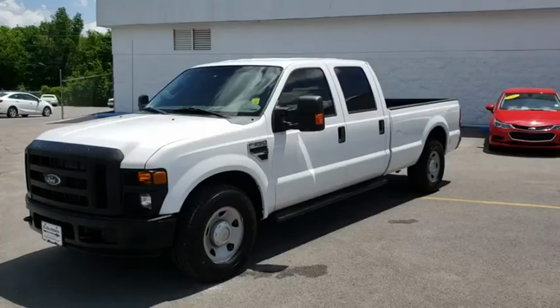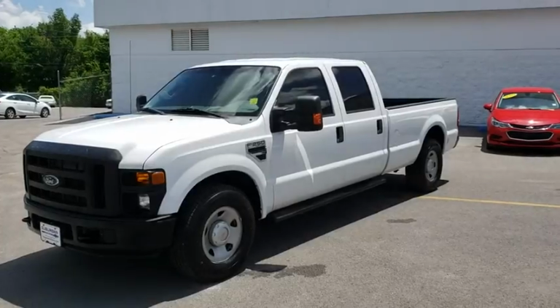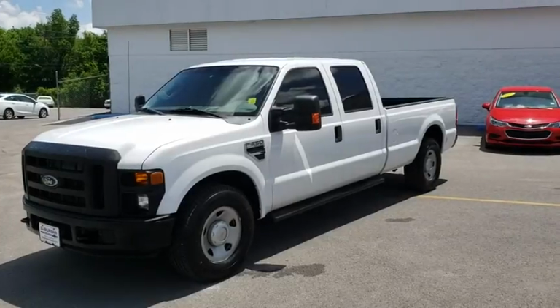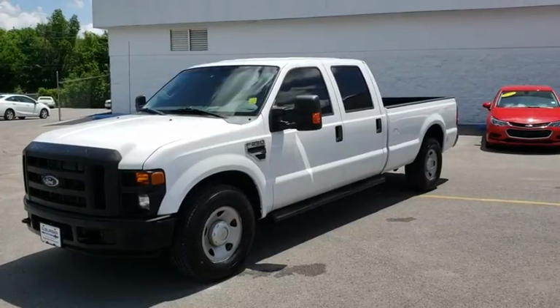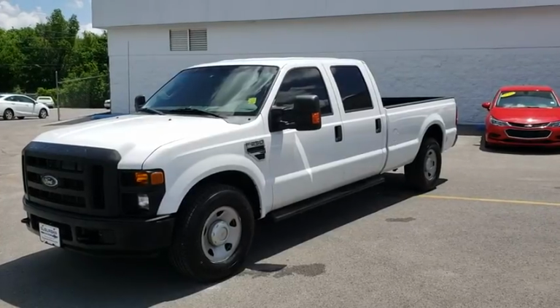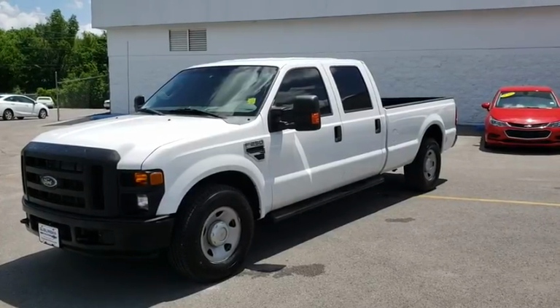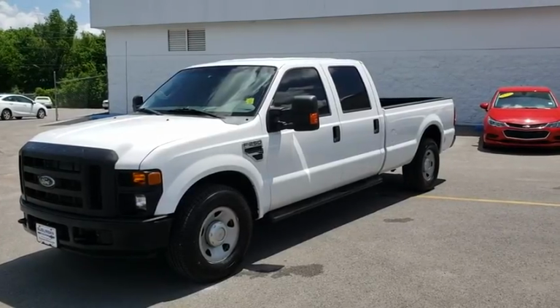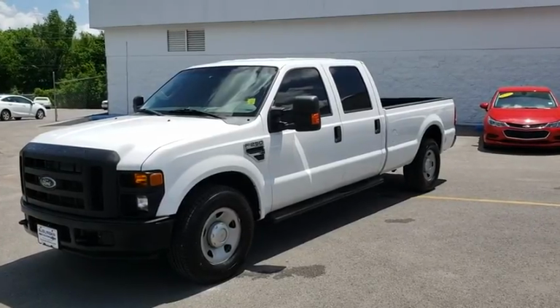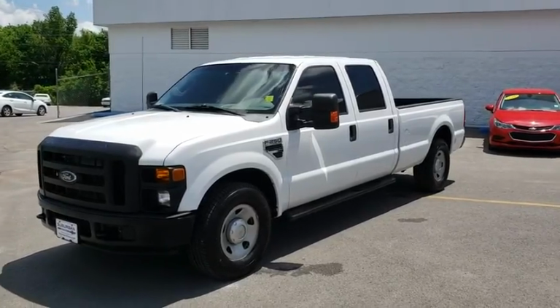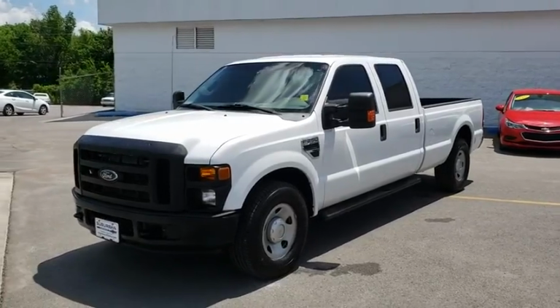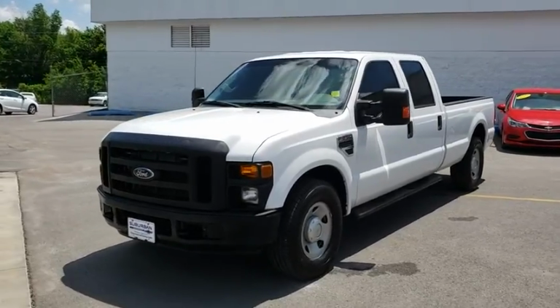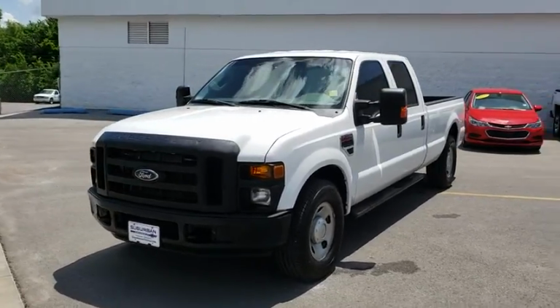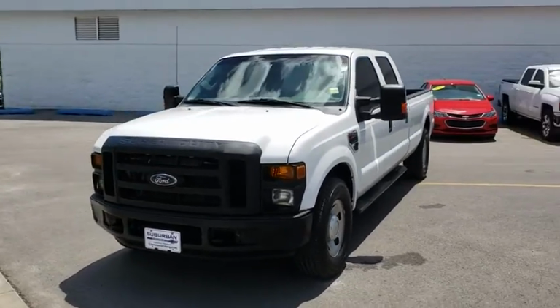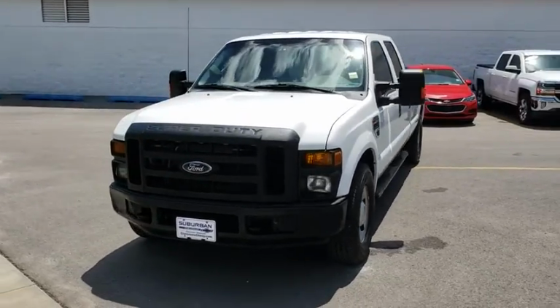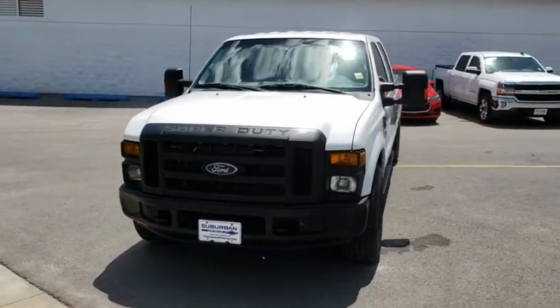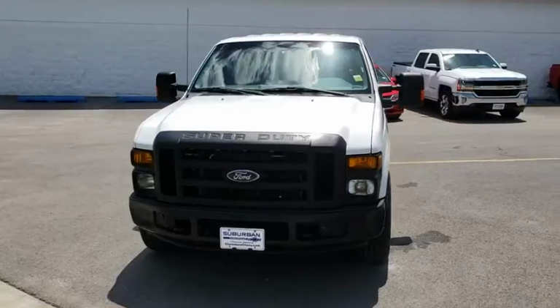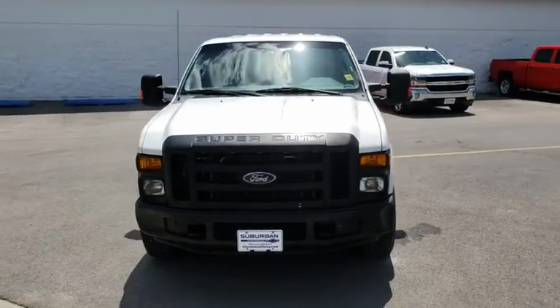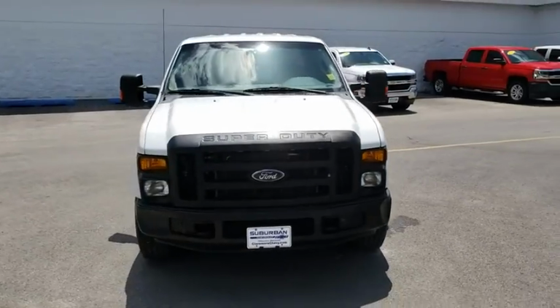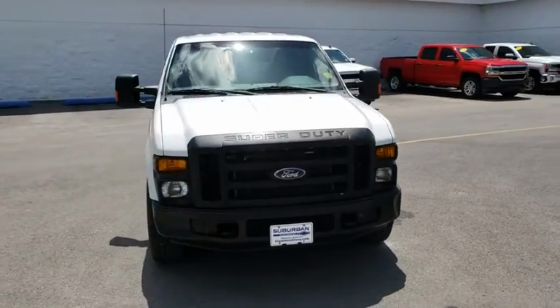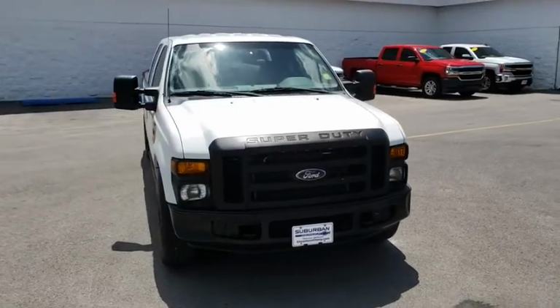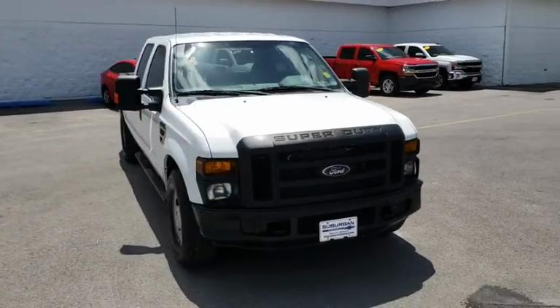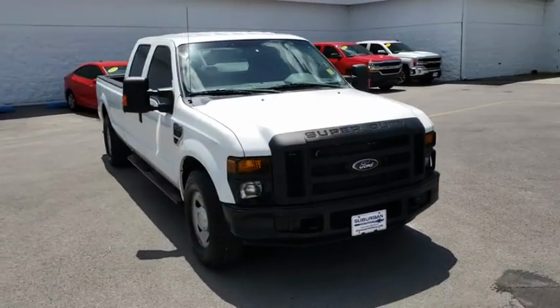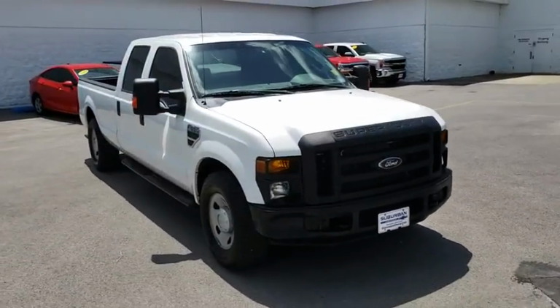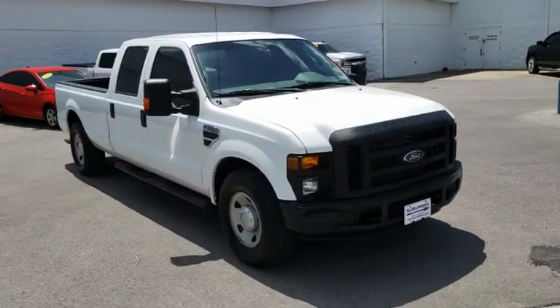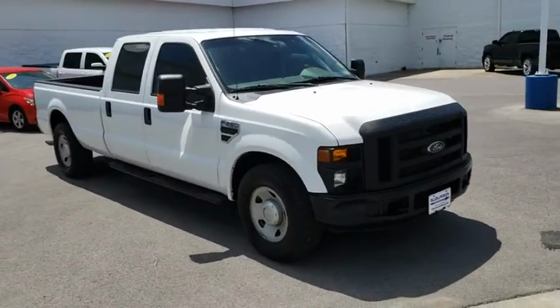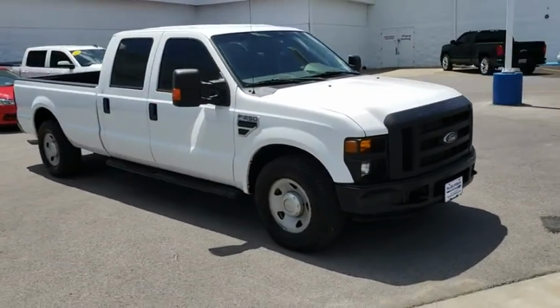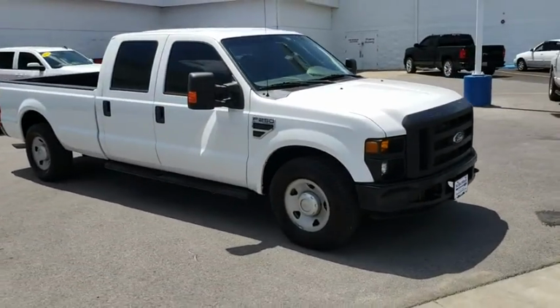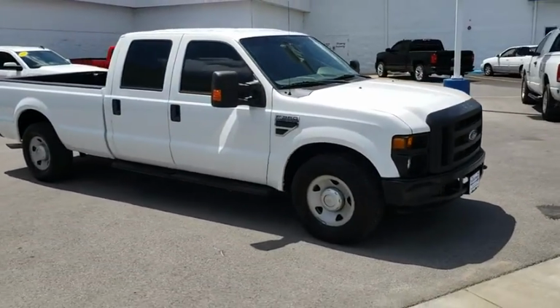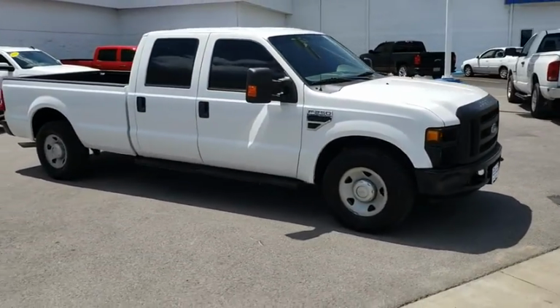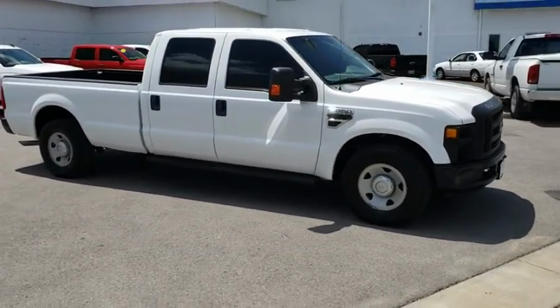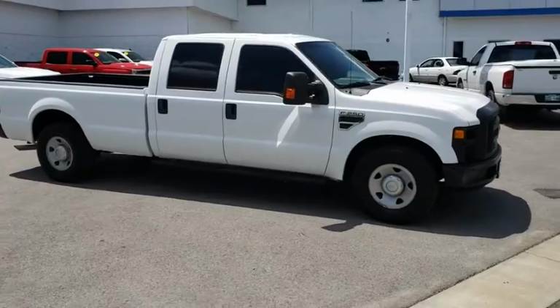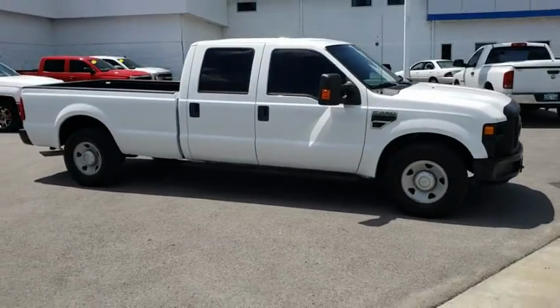The 2009 Ford F-250 Super Duty. Head-to-head fuel efficiency, head-to-head towing, head-to-head torque. Ford F-250 Super Duty.